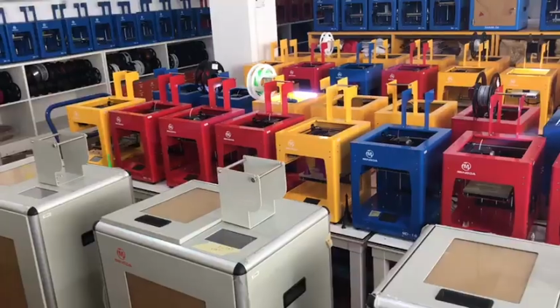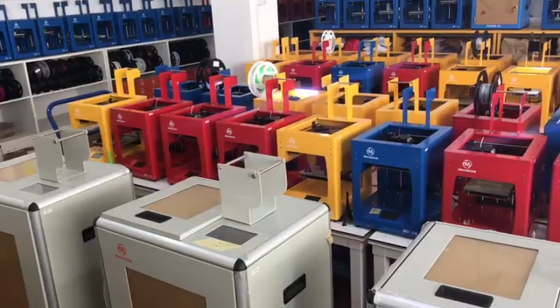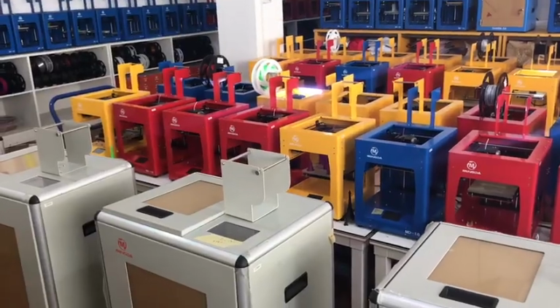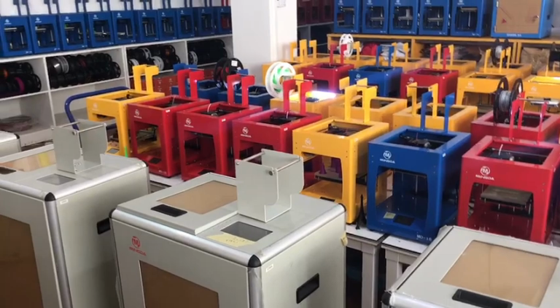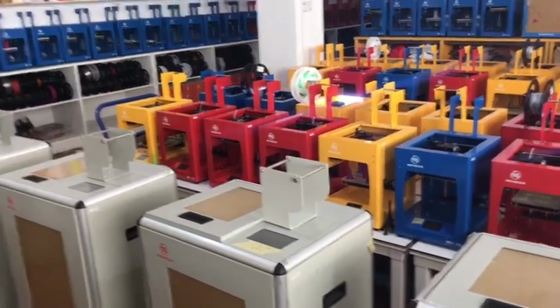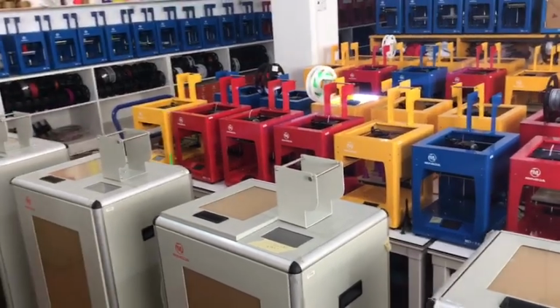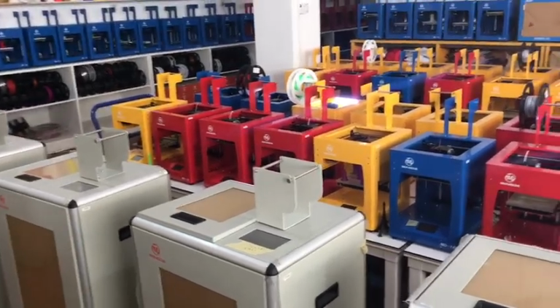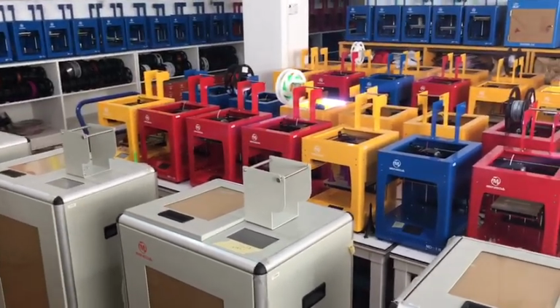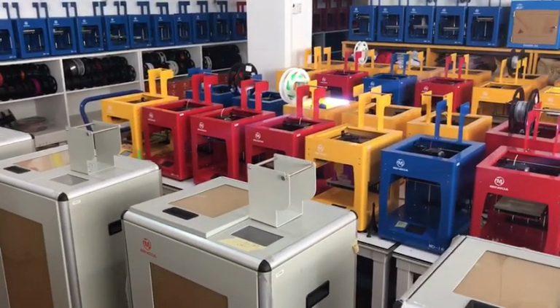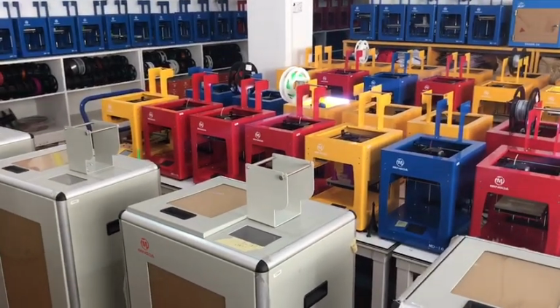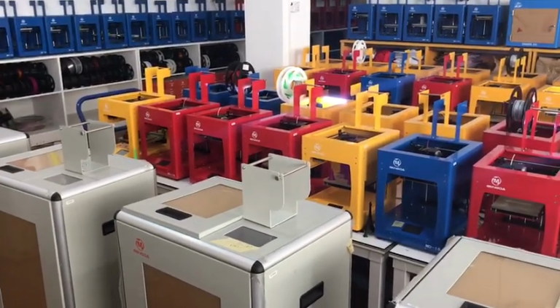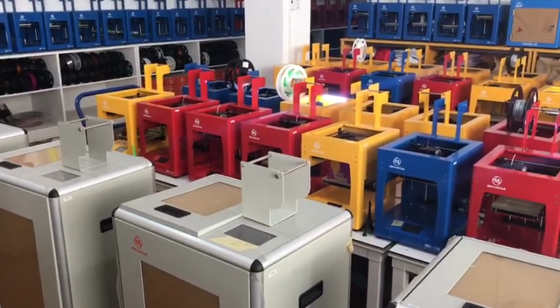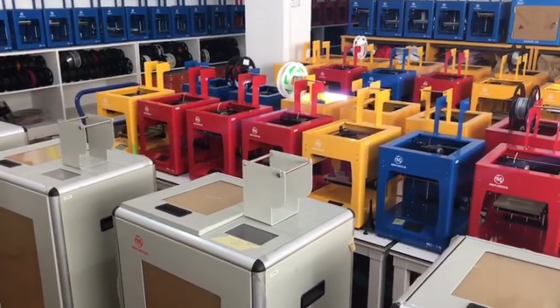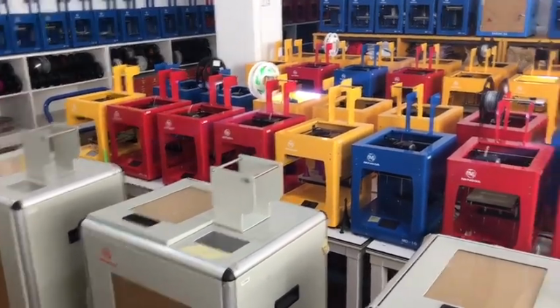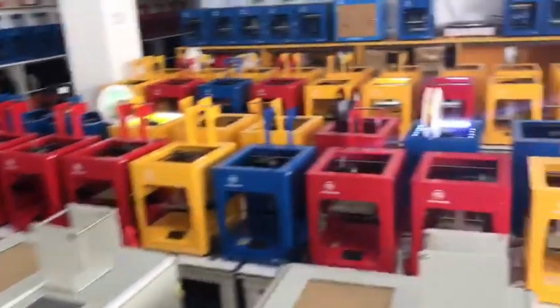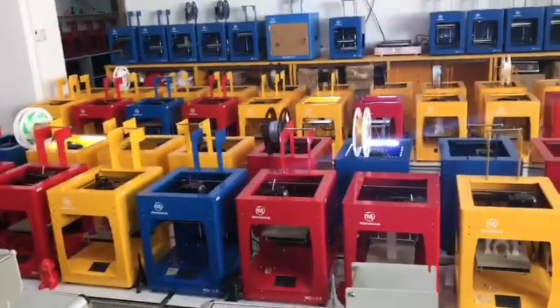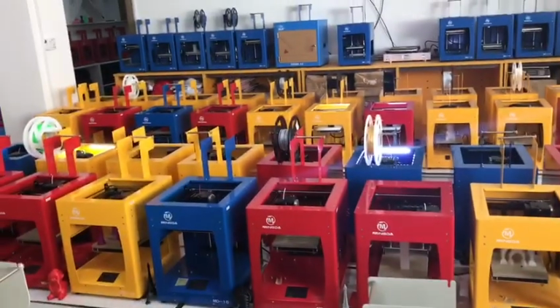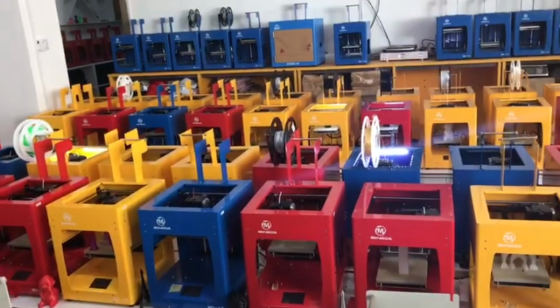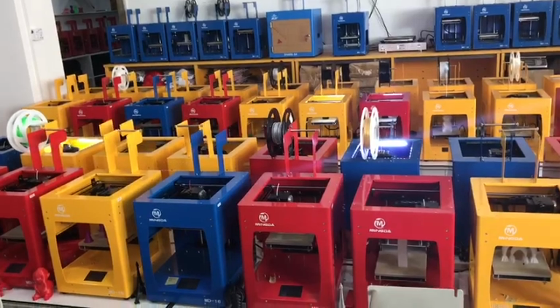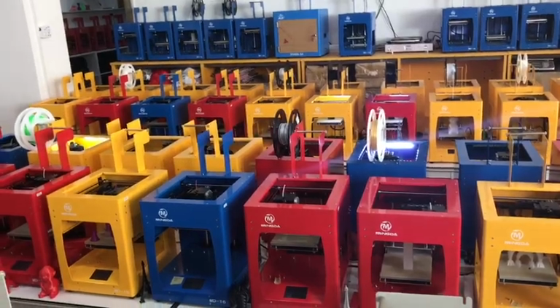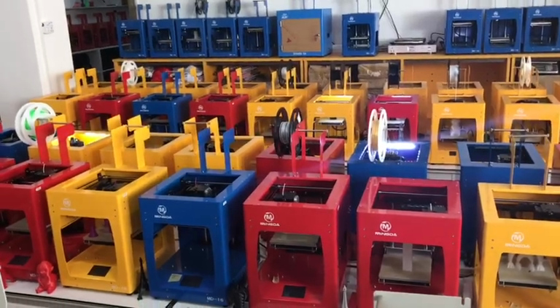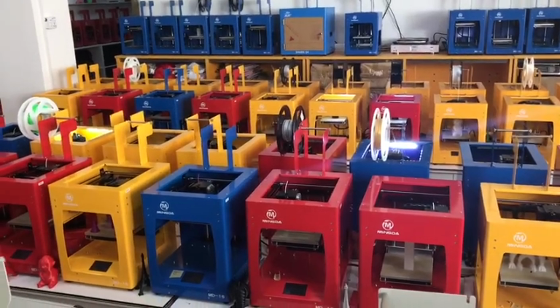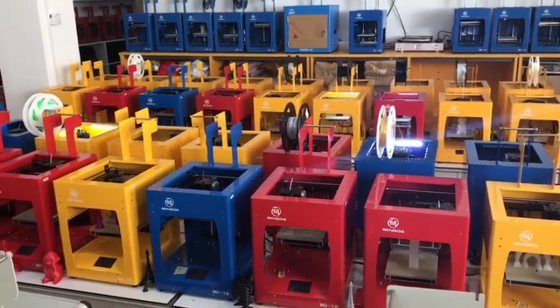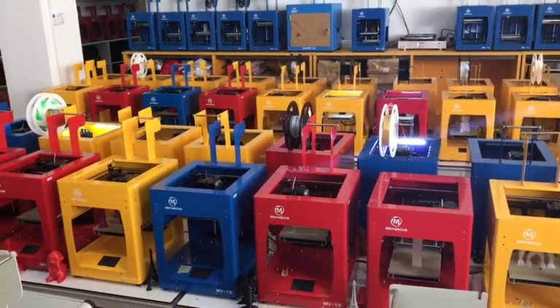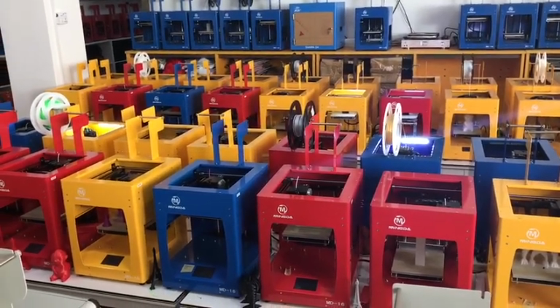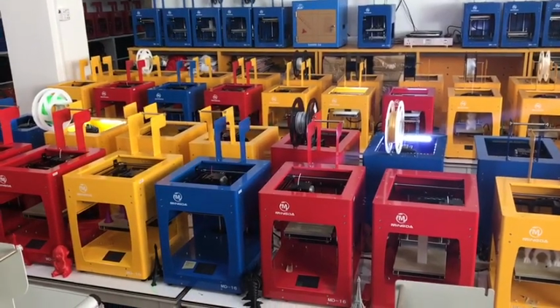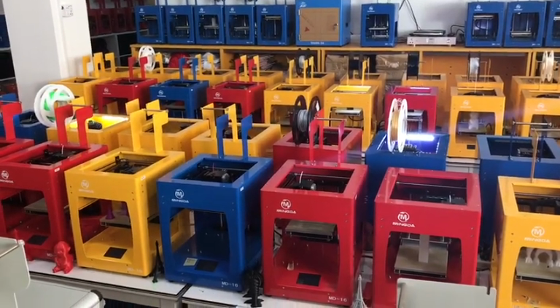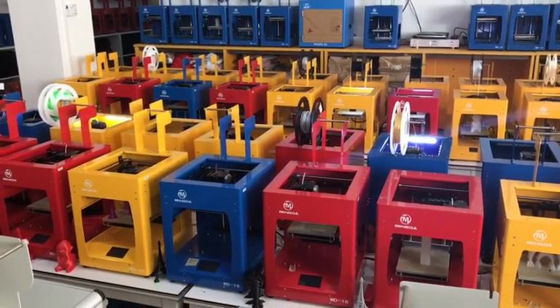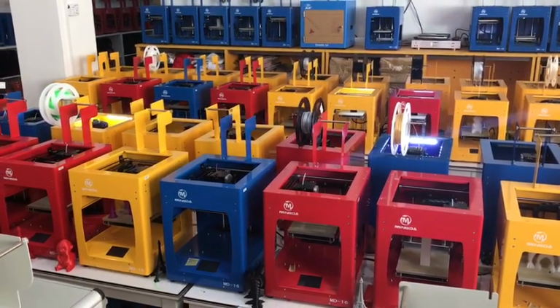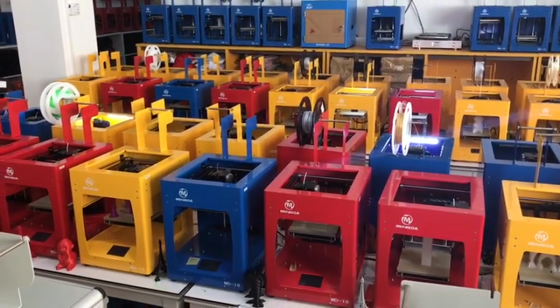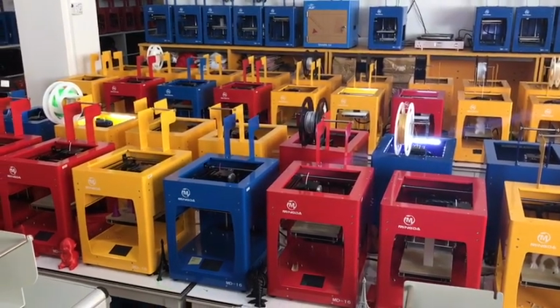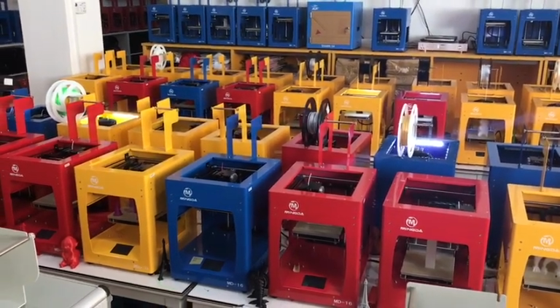Minda has industry and tabletop 3D printers, and this is our tabletop 3D printer. We have three colors: red, blue, and yellow.